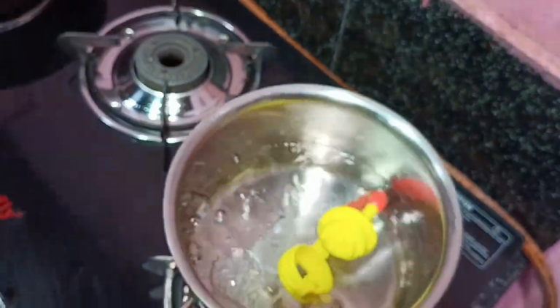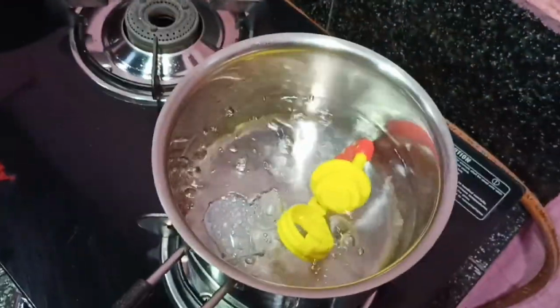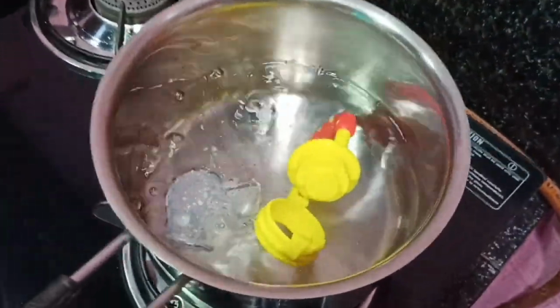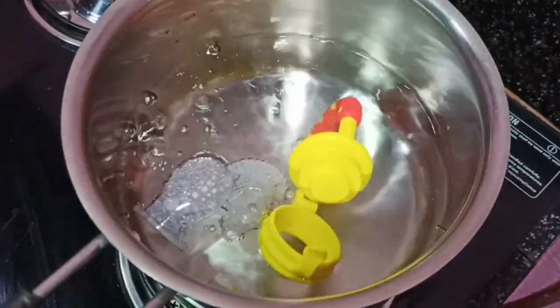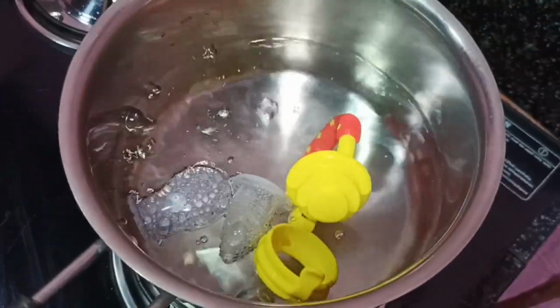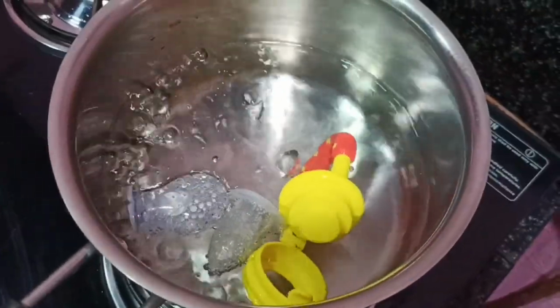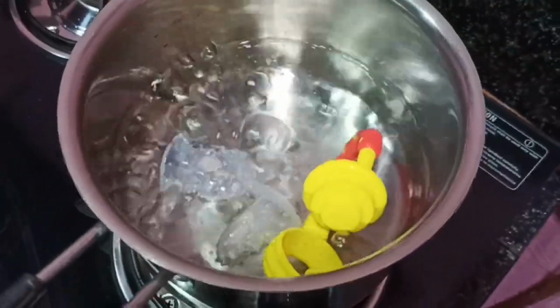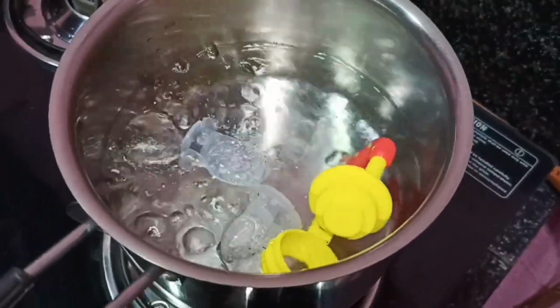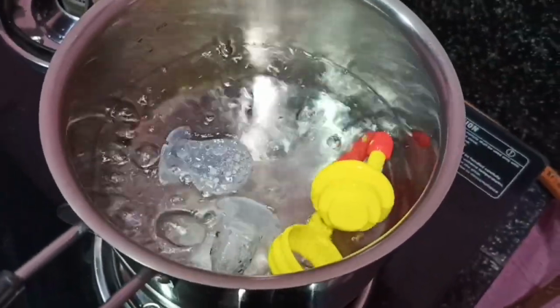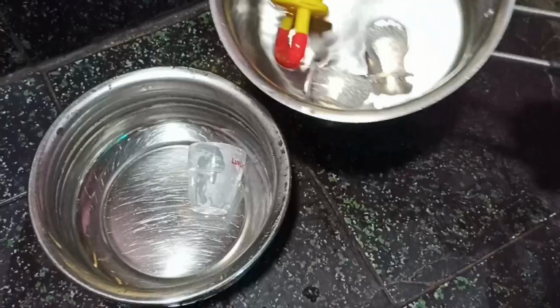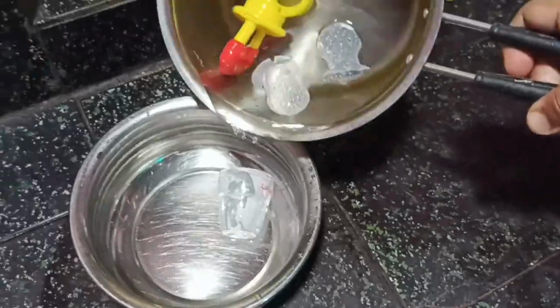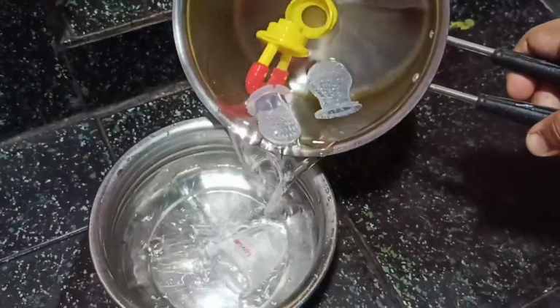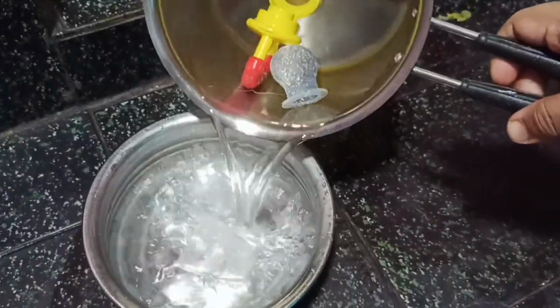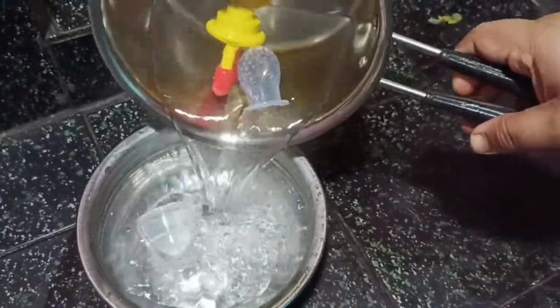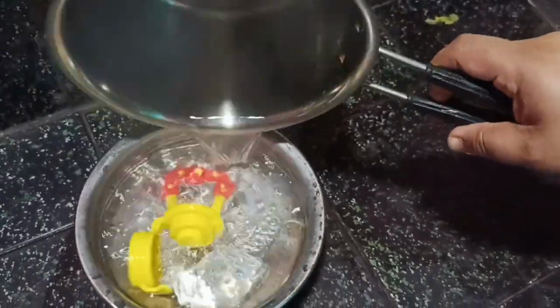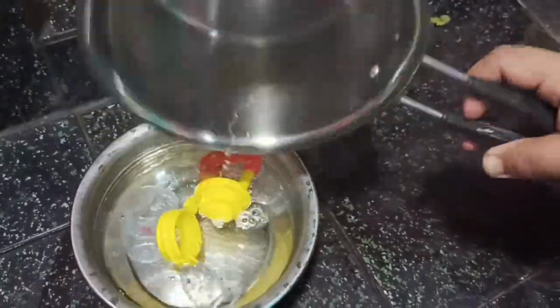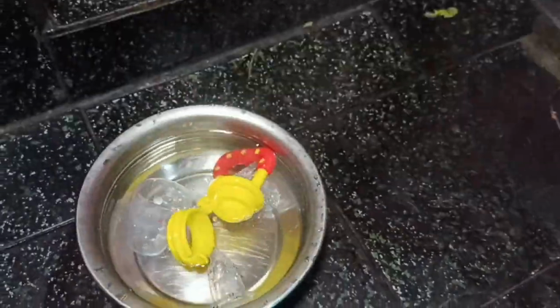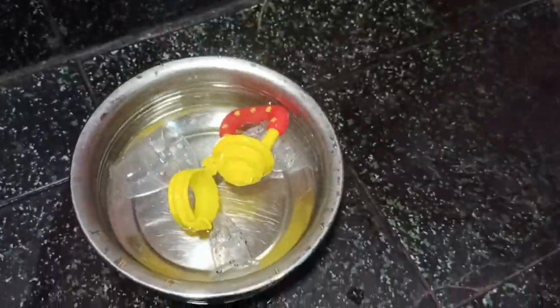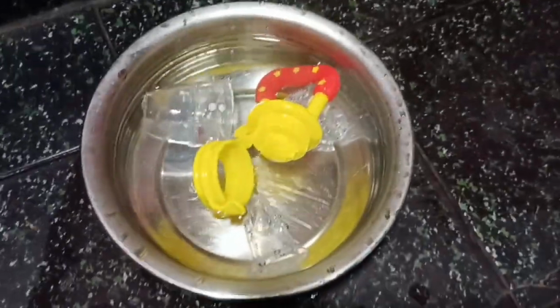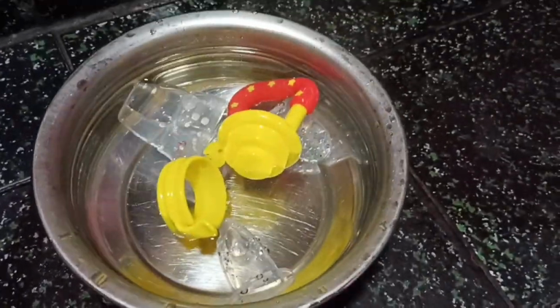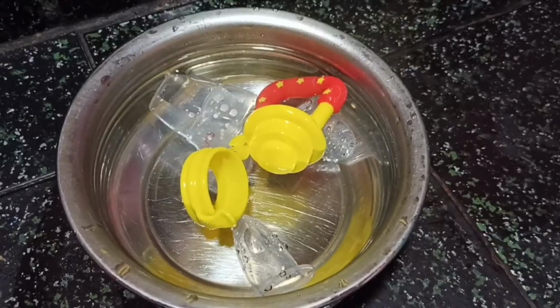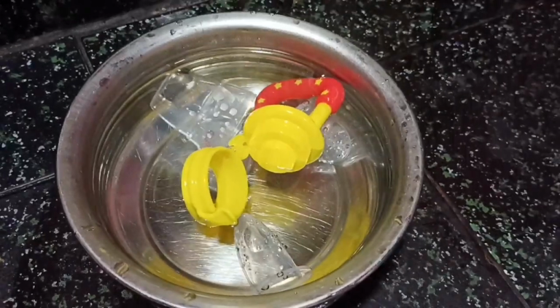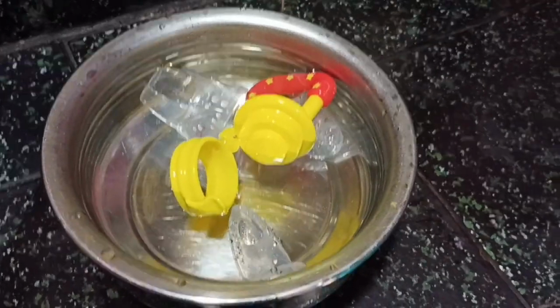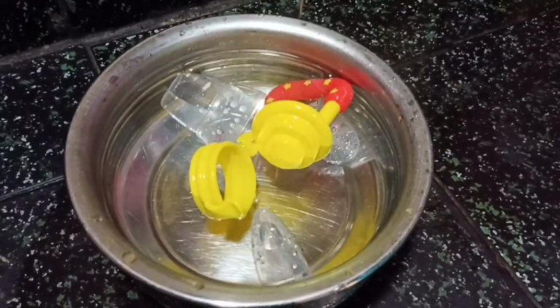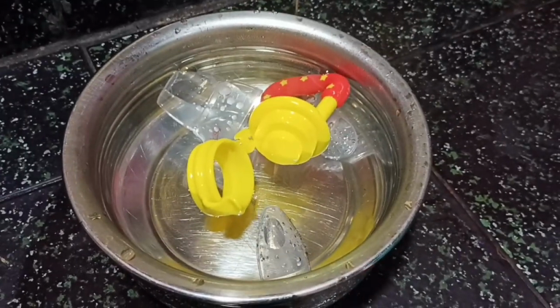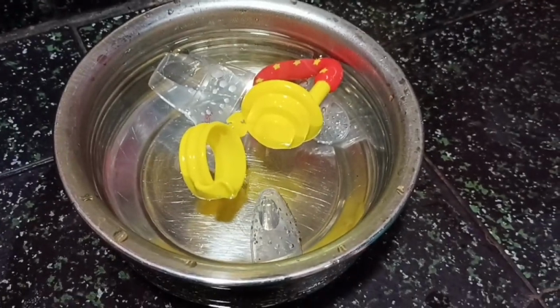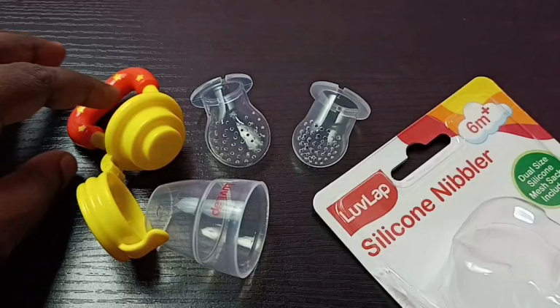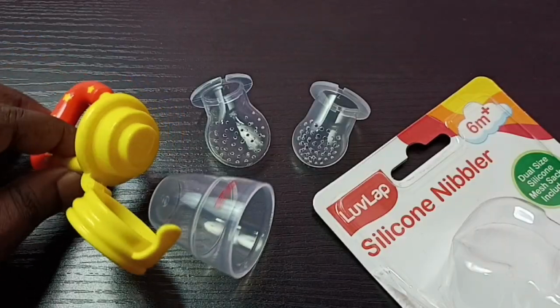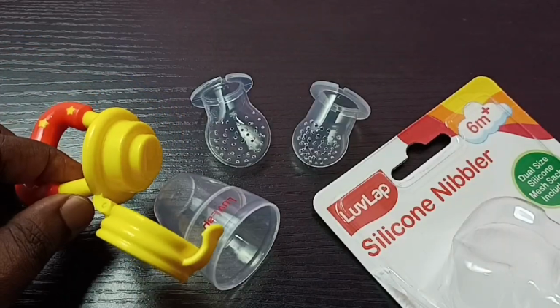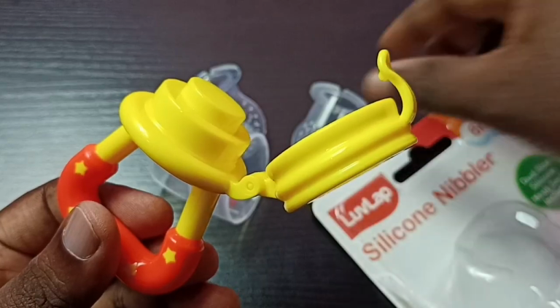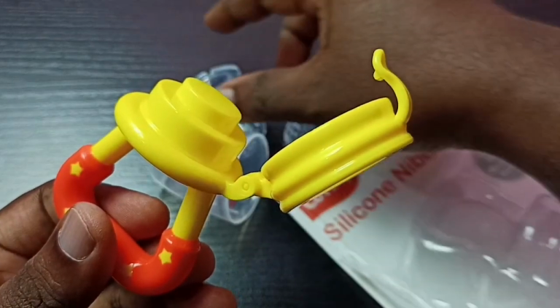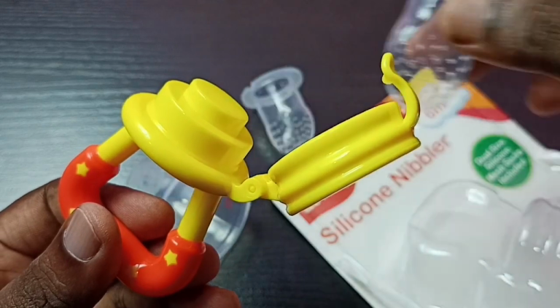In boiling water we can put this nibbler. This is a very good product — with this product, a baby can nibble fruits, vegetables, and other foods. We have to wash it with boiling water every day.